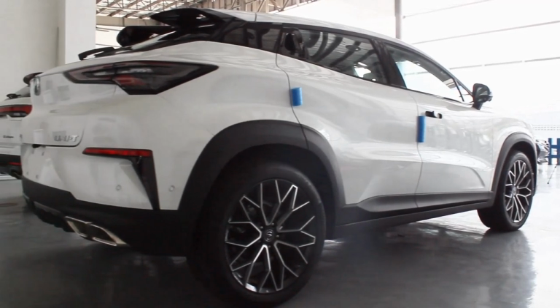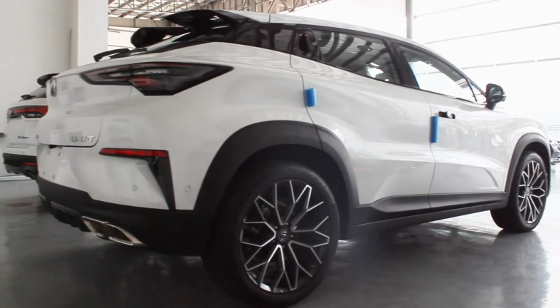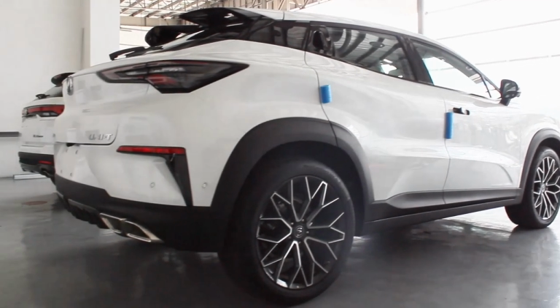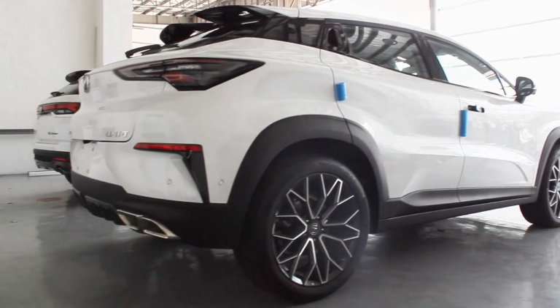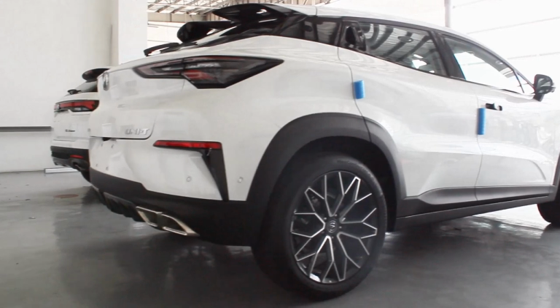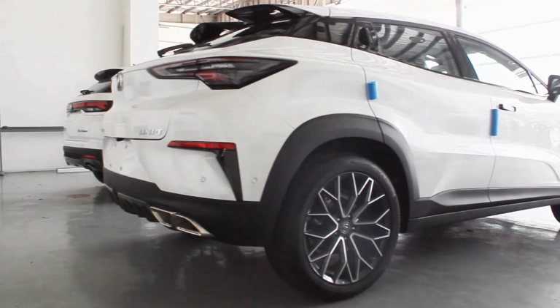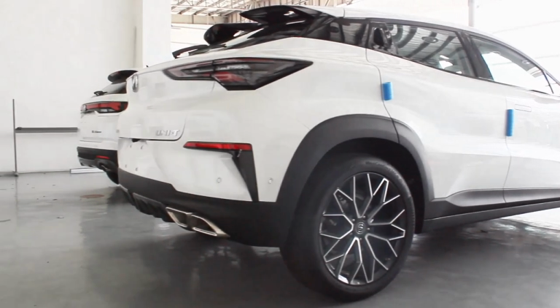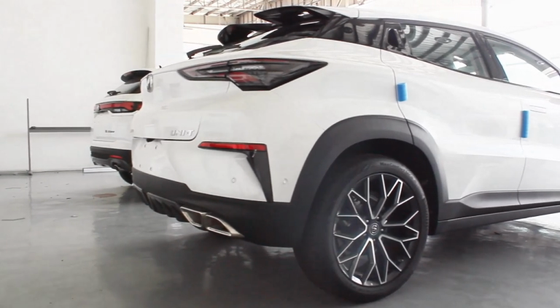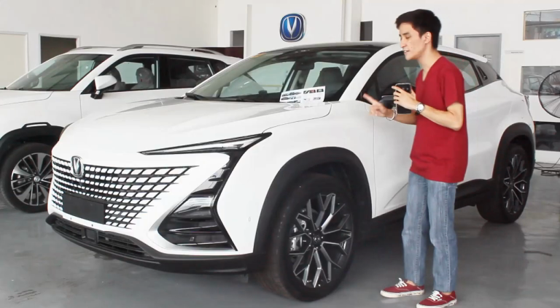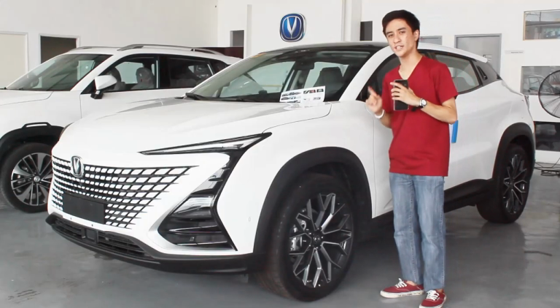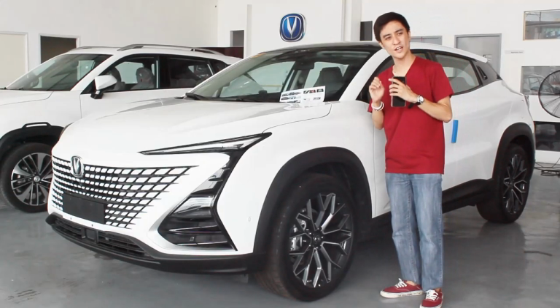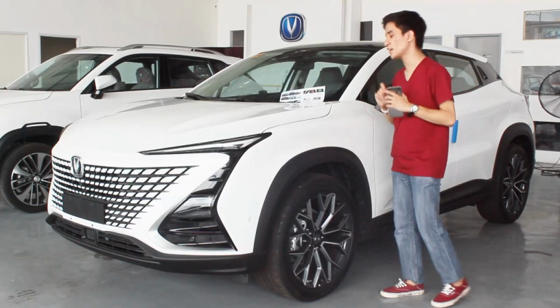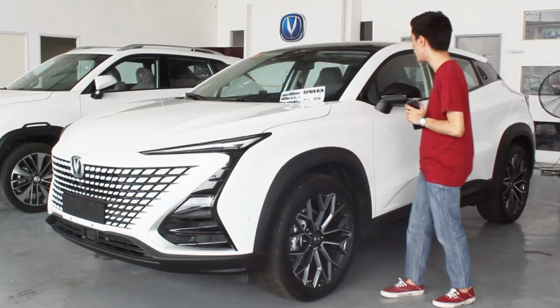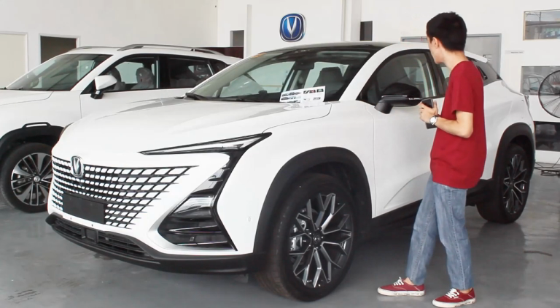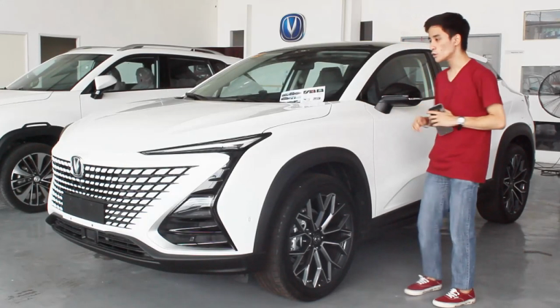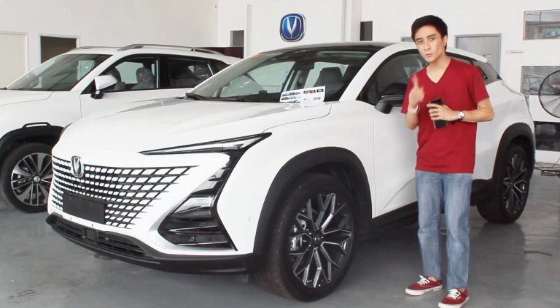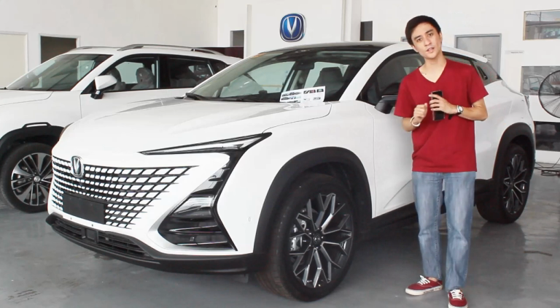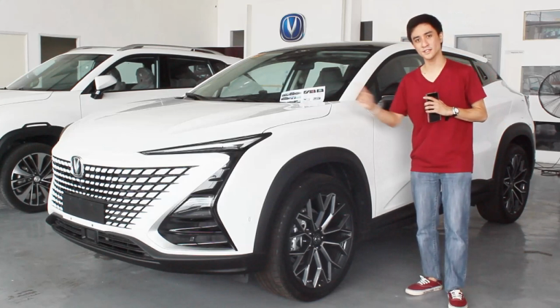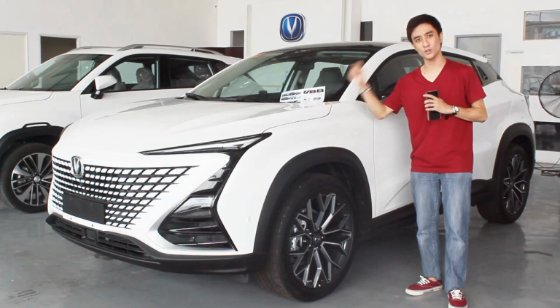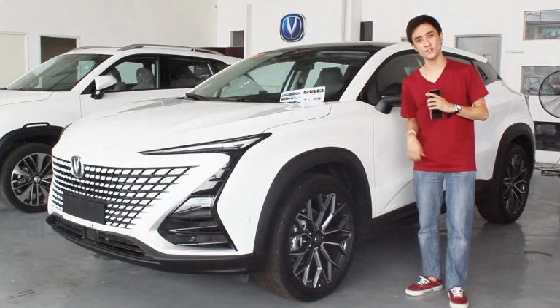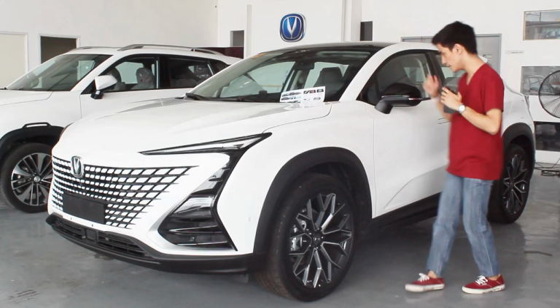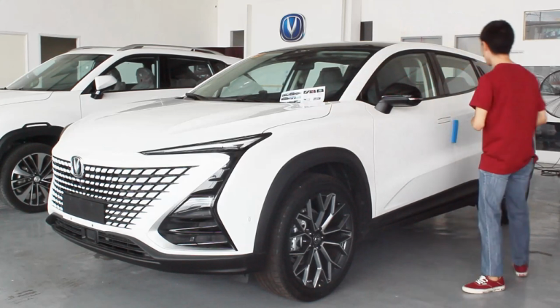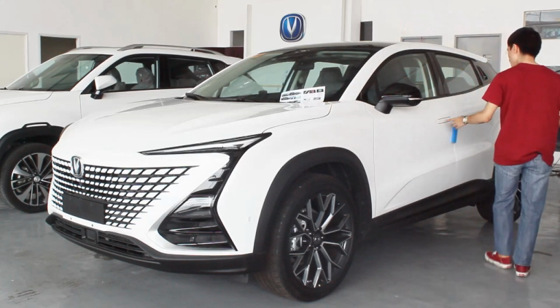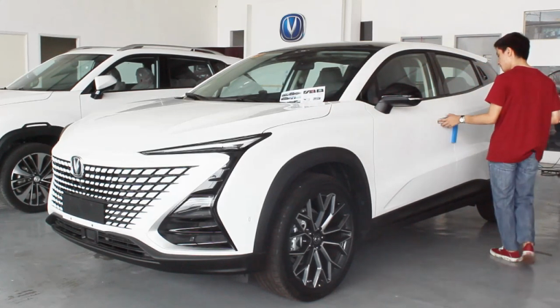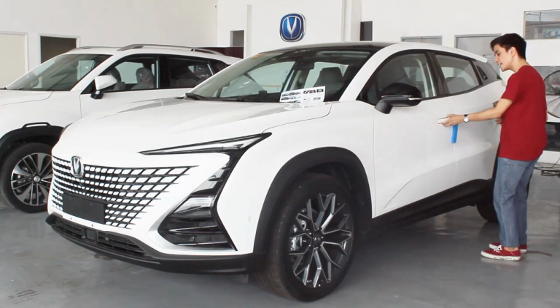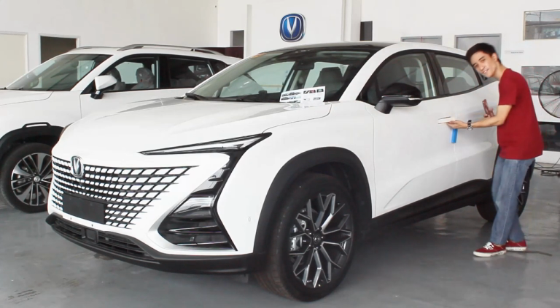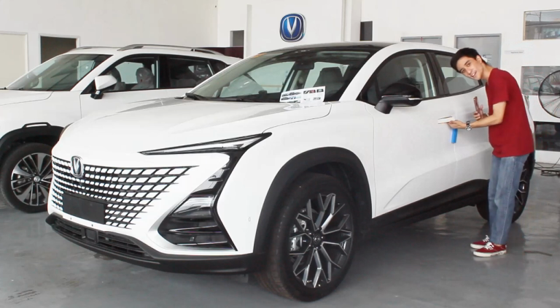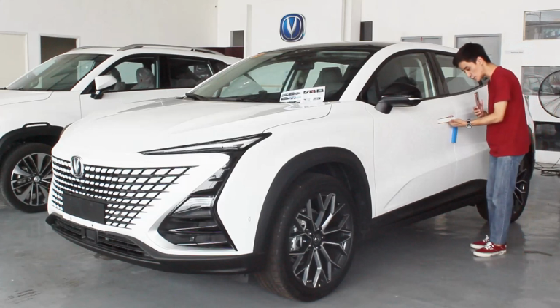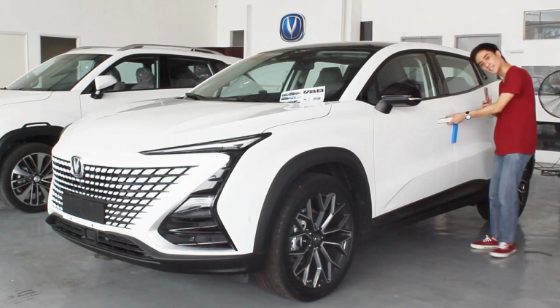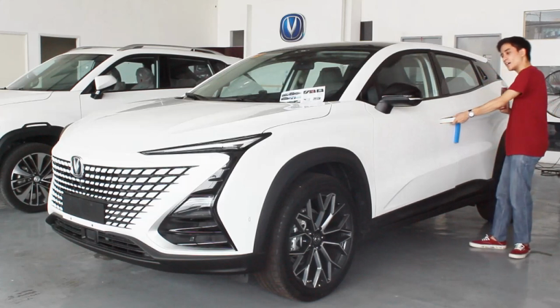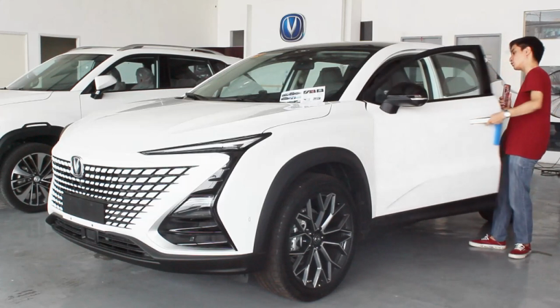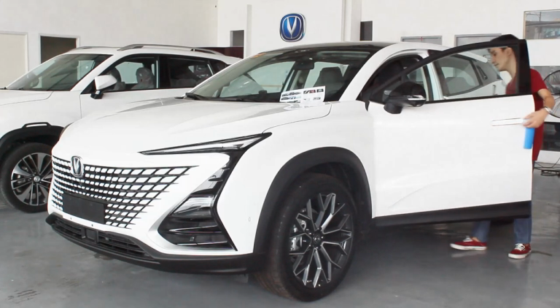The rear quarter panel mimics that of European crossovers or SUVs, giving it coupe-SUV vibes, which makes the Unity look very striking. And you're probably wondering what's underneath the hood – let's open it up. I also love the Aston Martin-style door handles on this car.